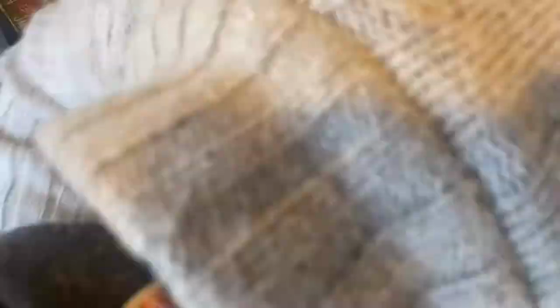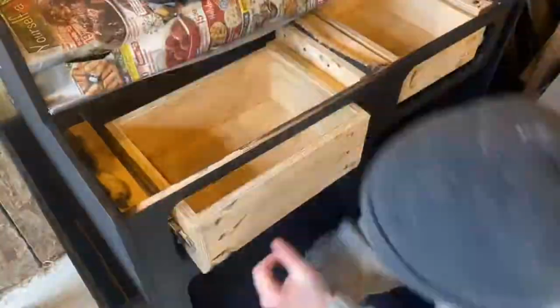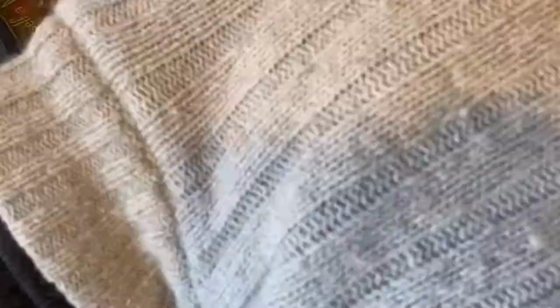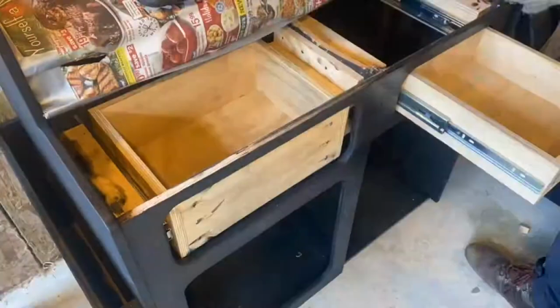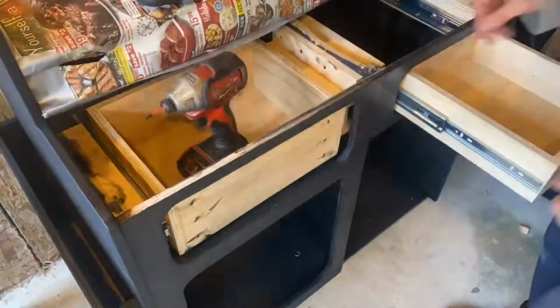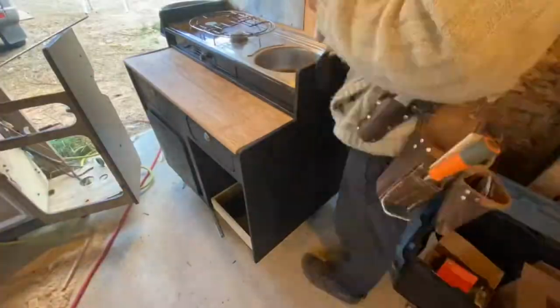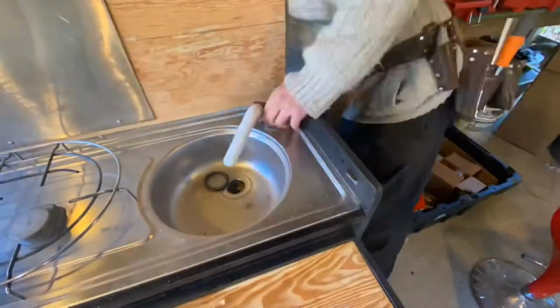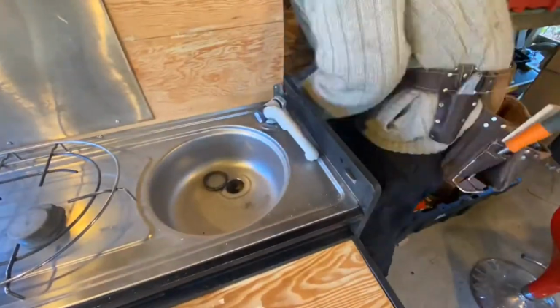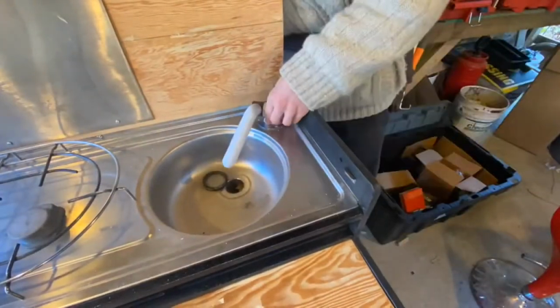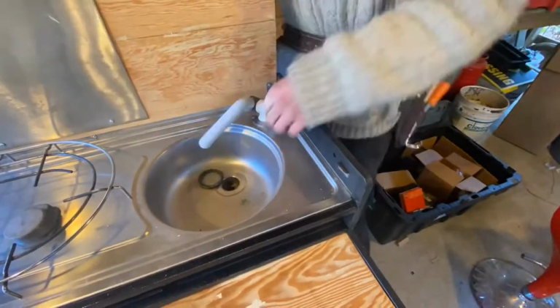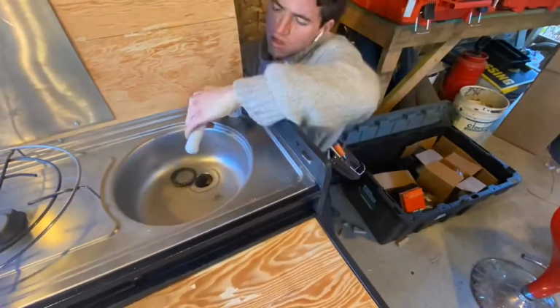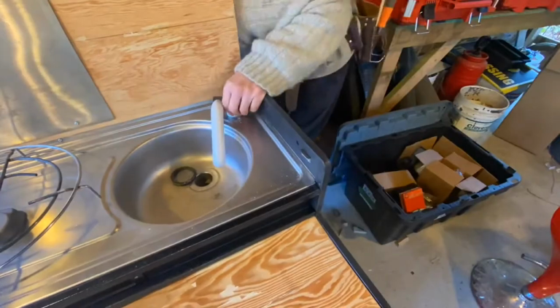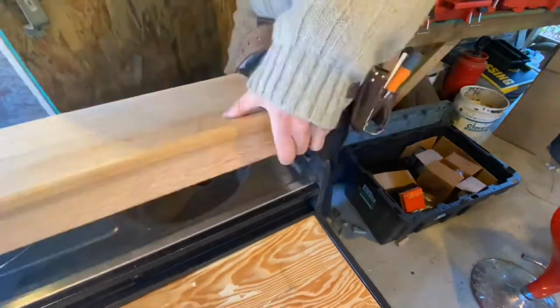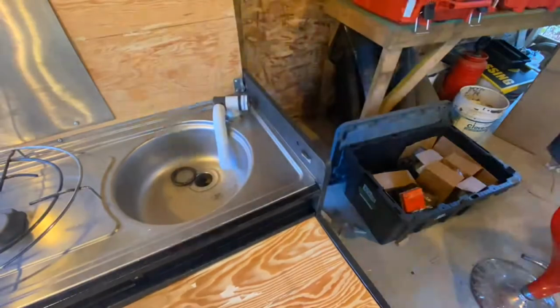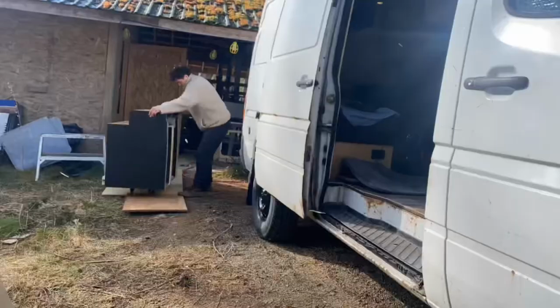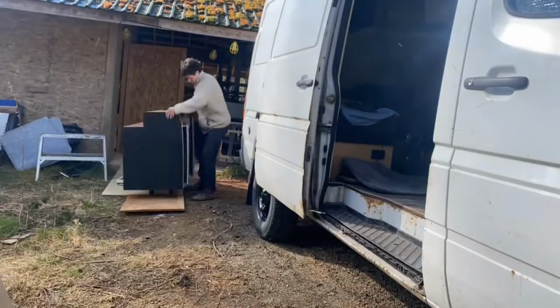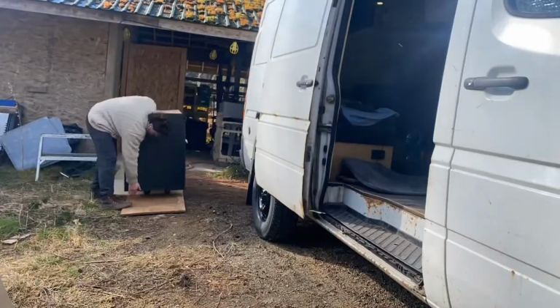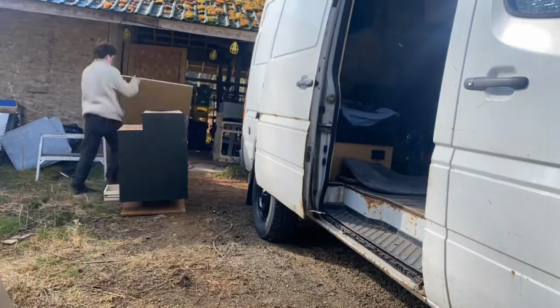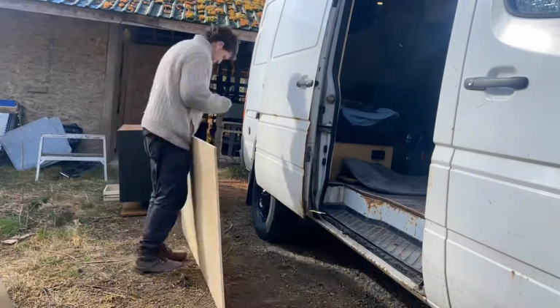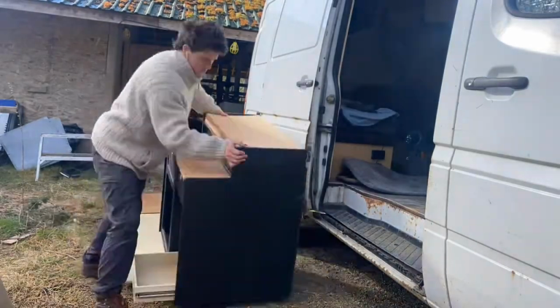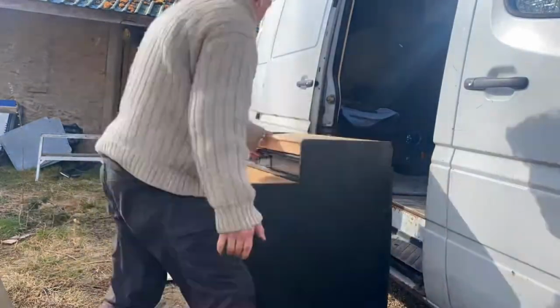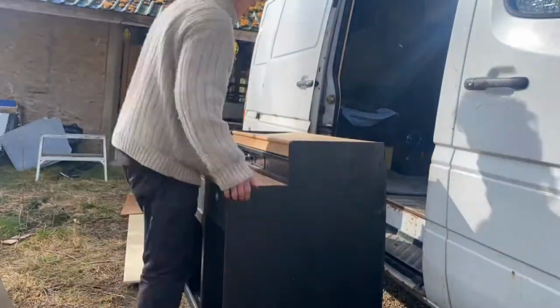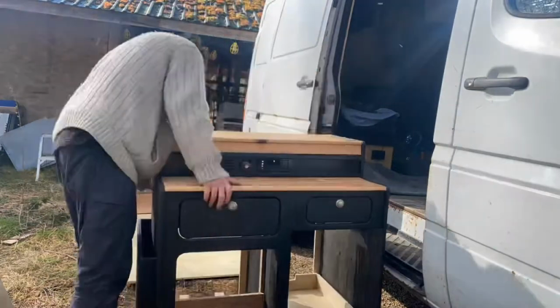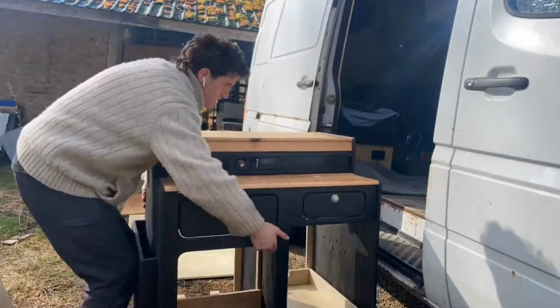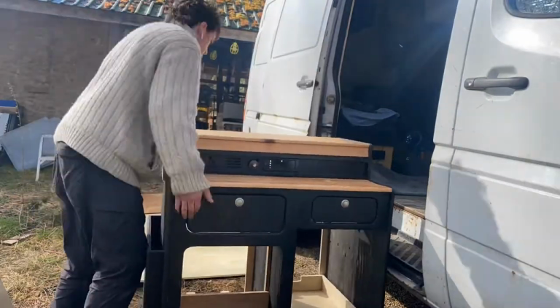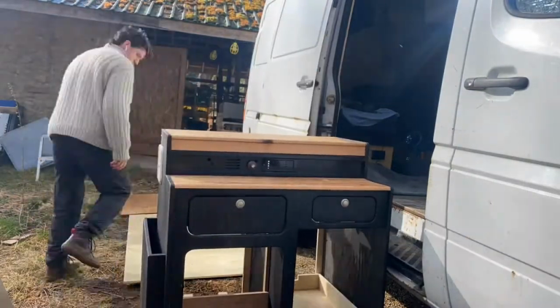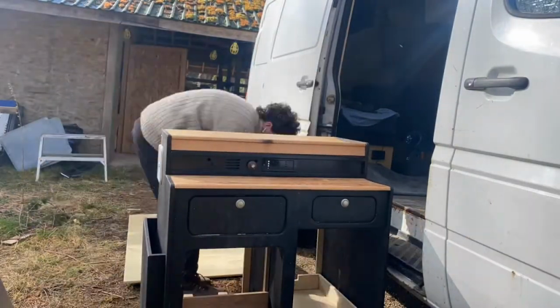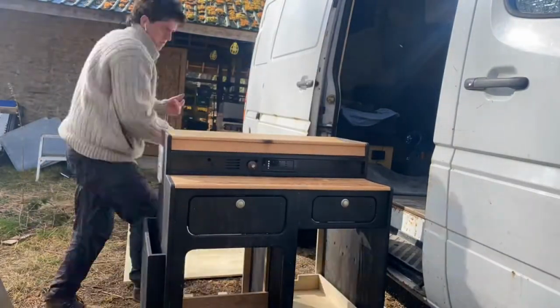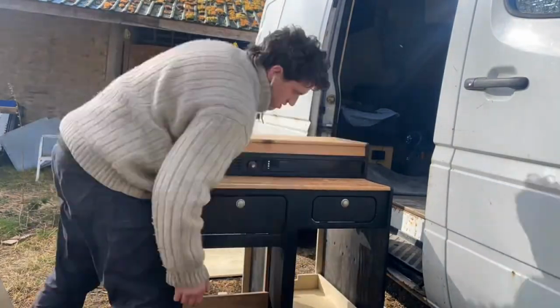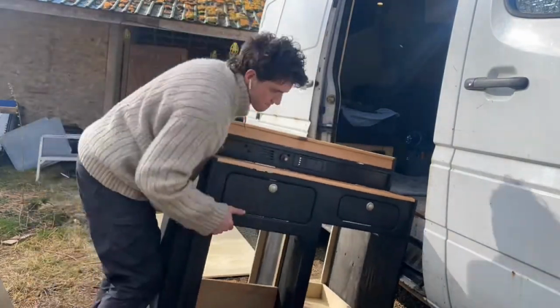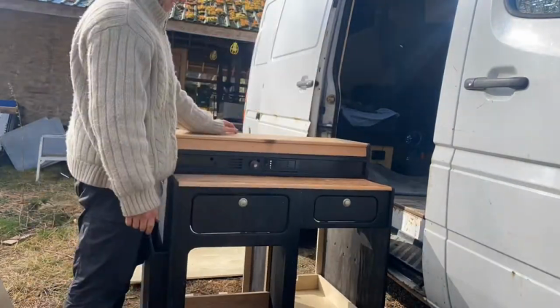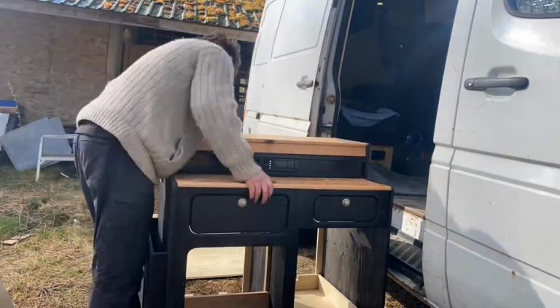This is a retrofitted updated Westphalia faucet from Go Westy. I really like its built-in 12 volt dial with adjustable water pressure. This was probably one of the heavier things I've lifted in my time. I'm currently working off grid by myself, so you've got to make it happen one way or another.